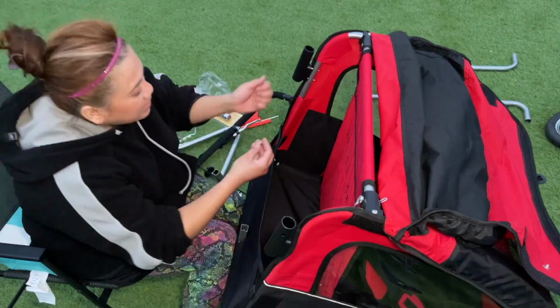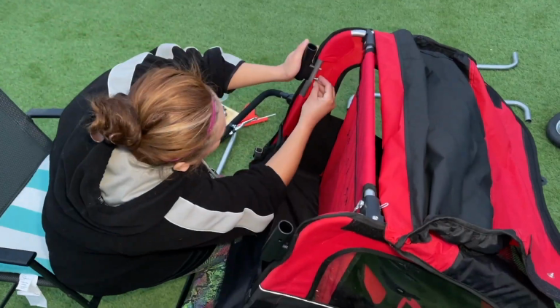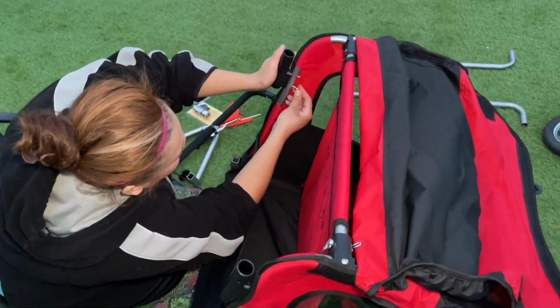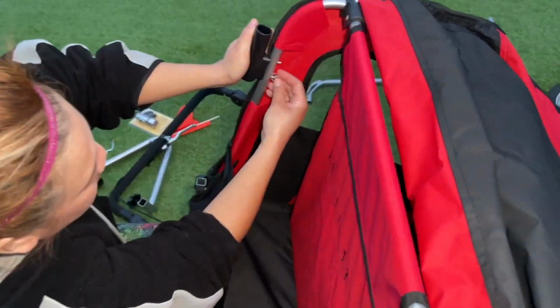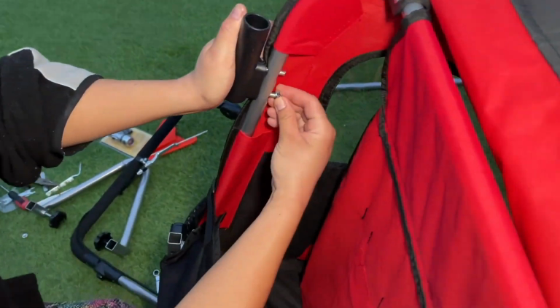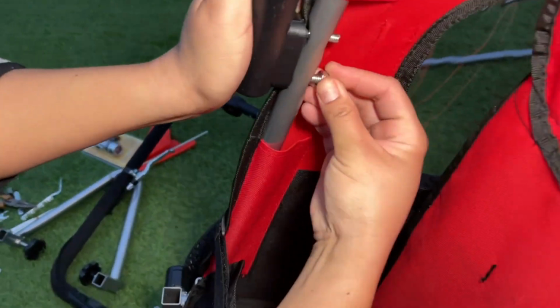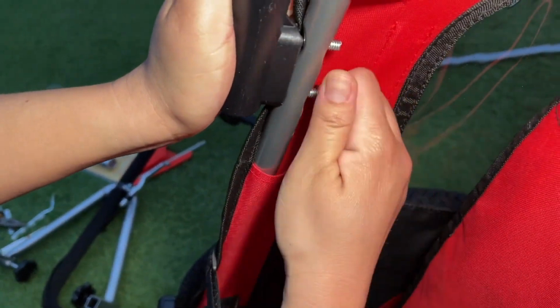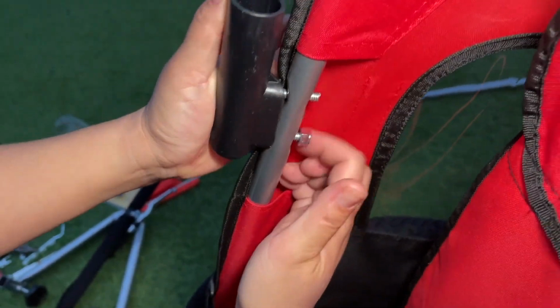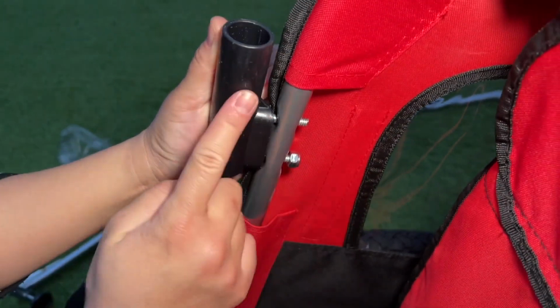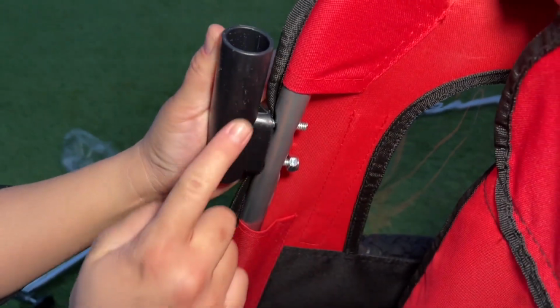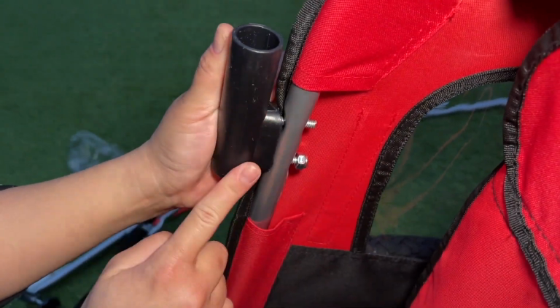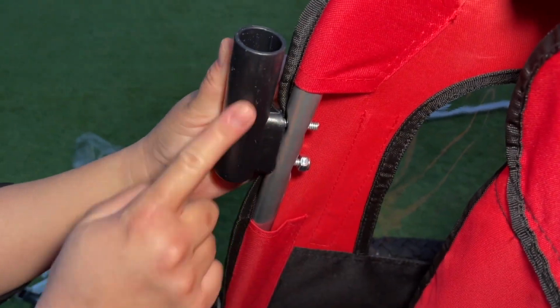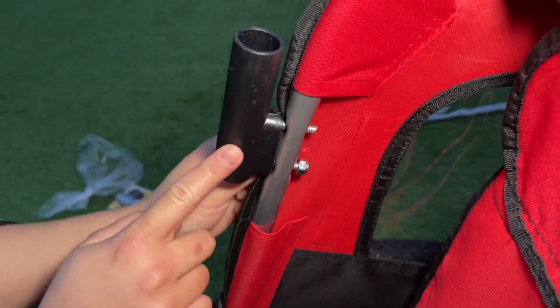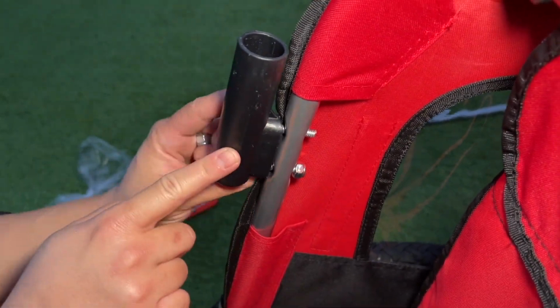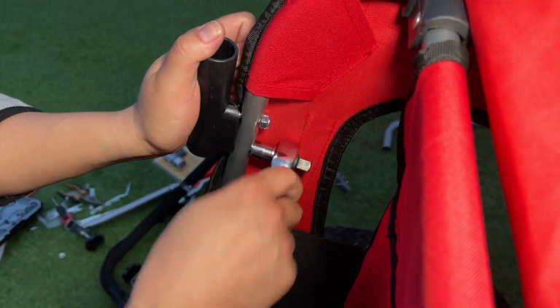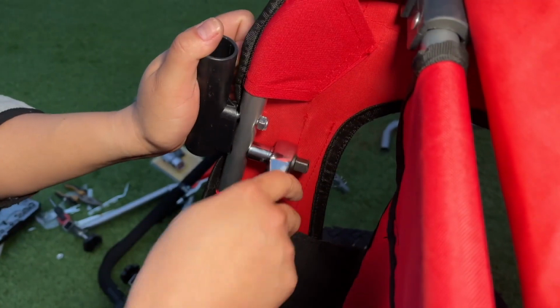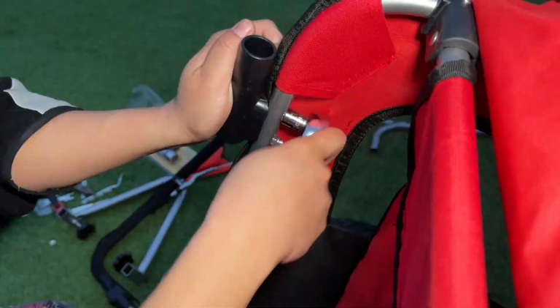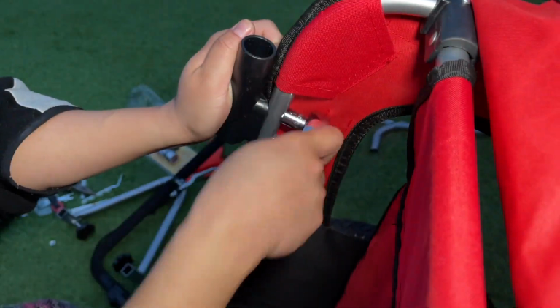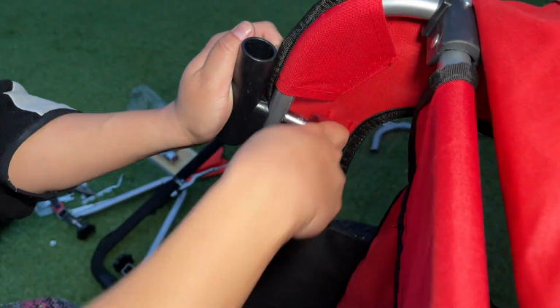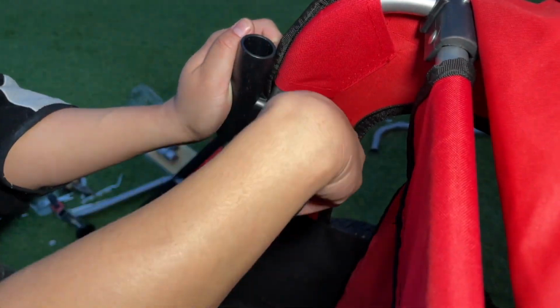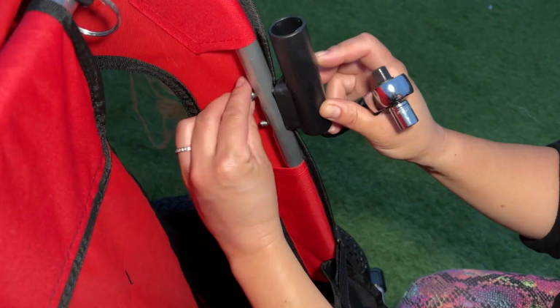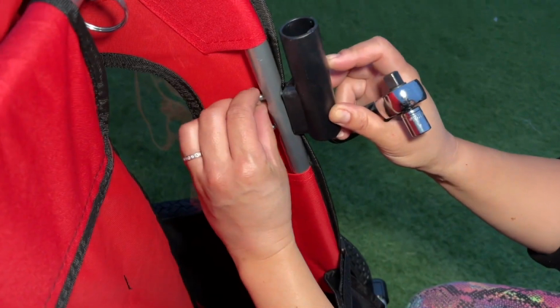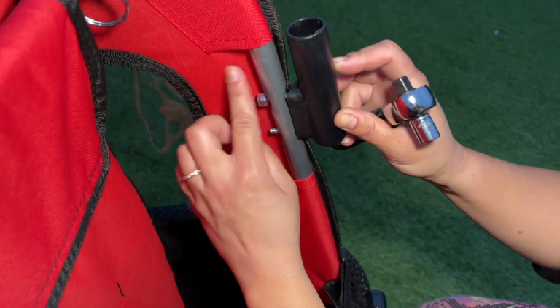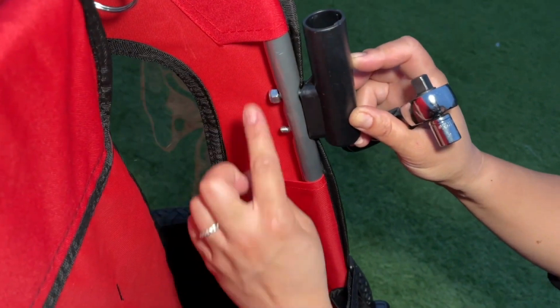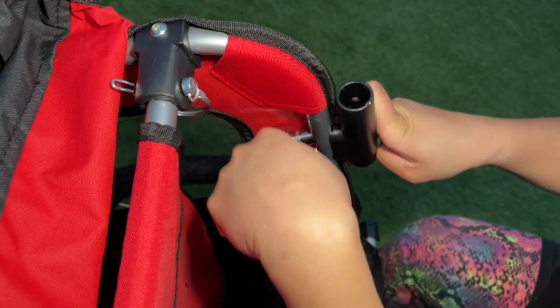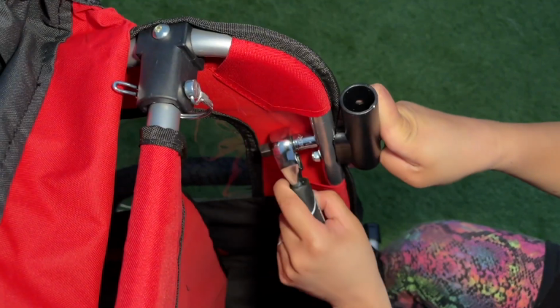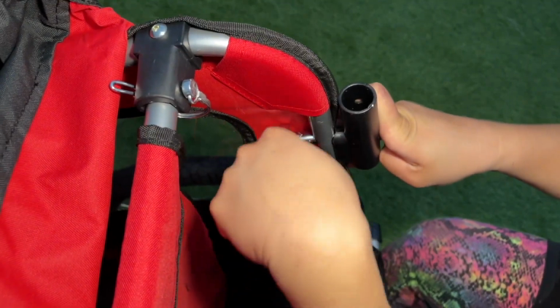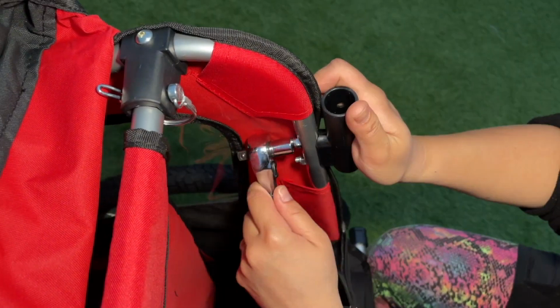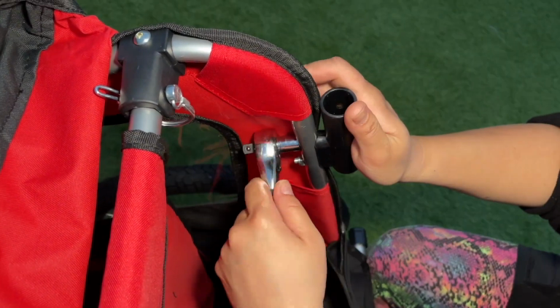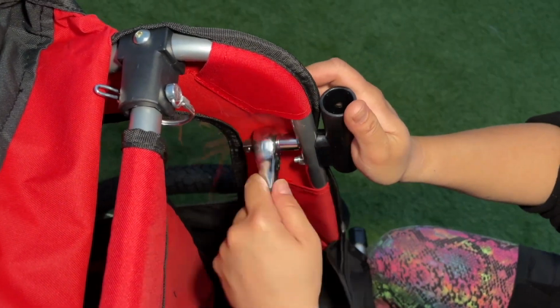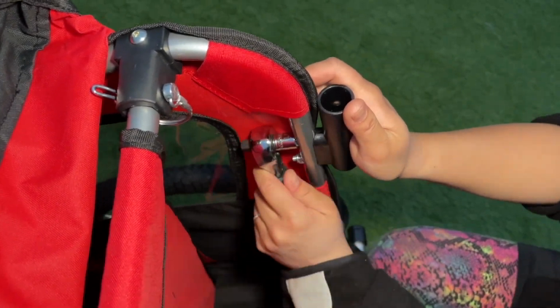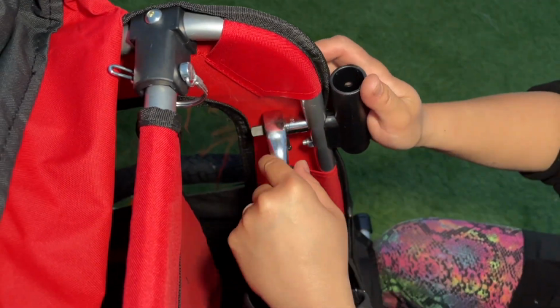Now tighten it. As you notice, nothing is in here because the hole faces outward. Do exactly the same on the other side.